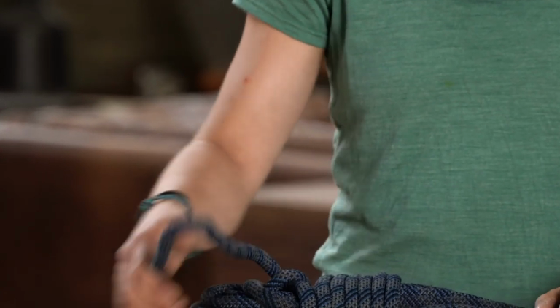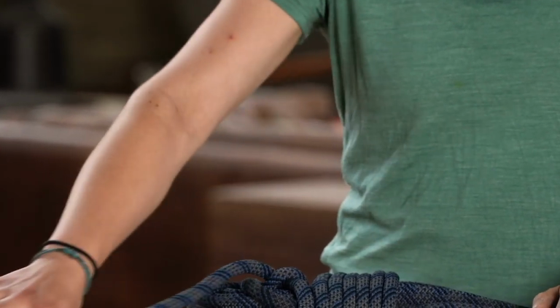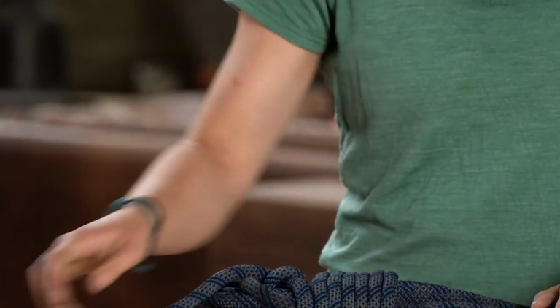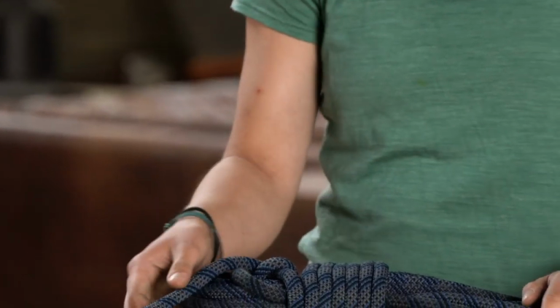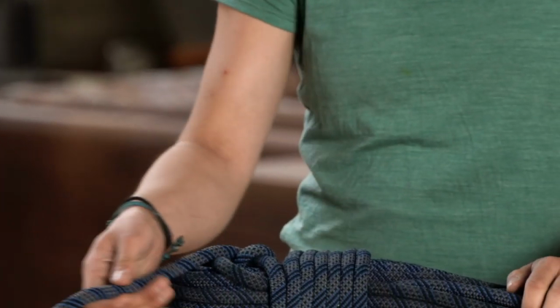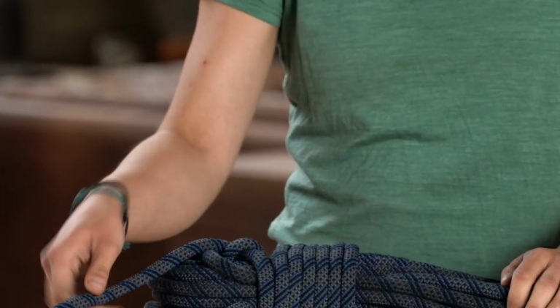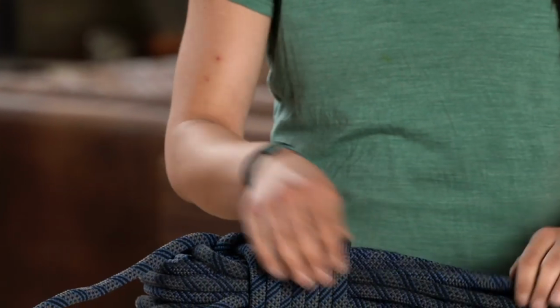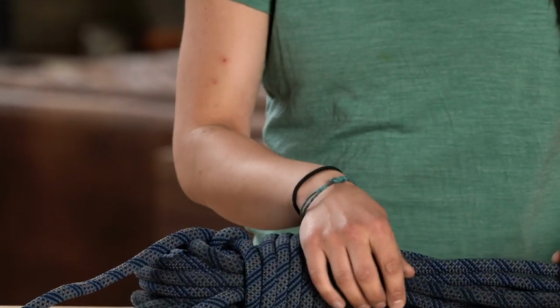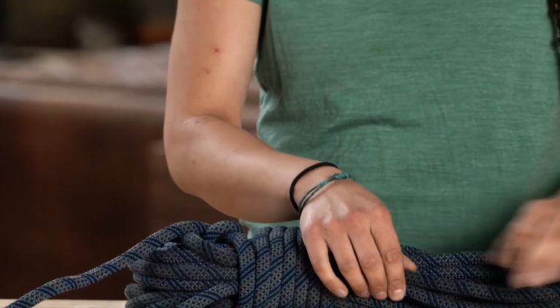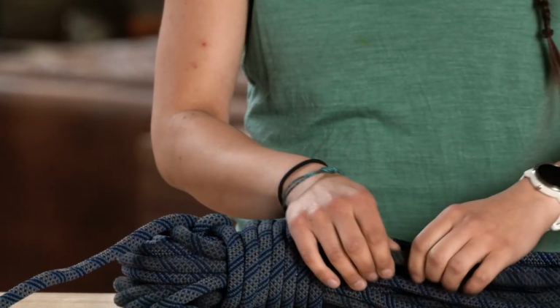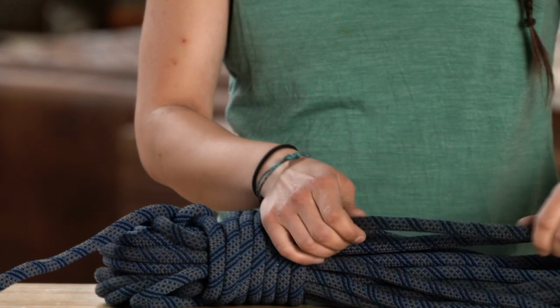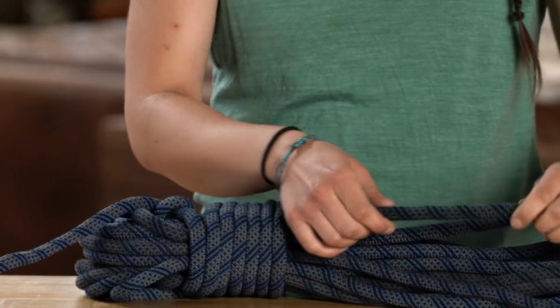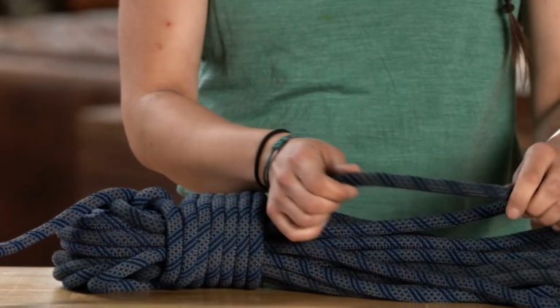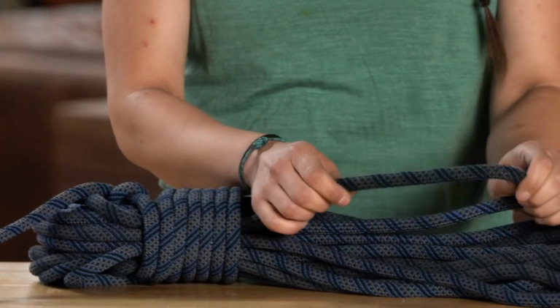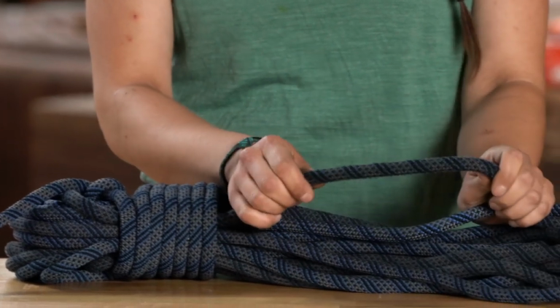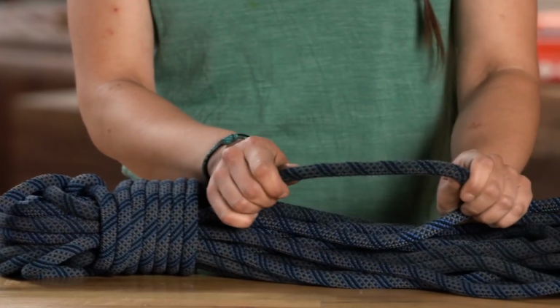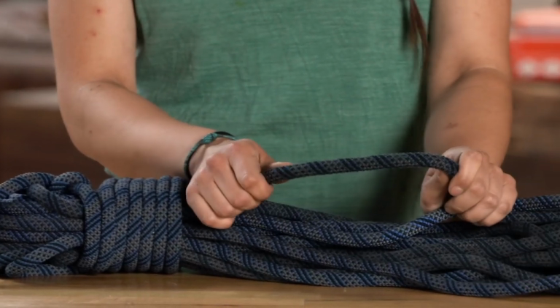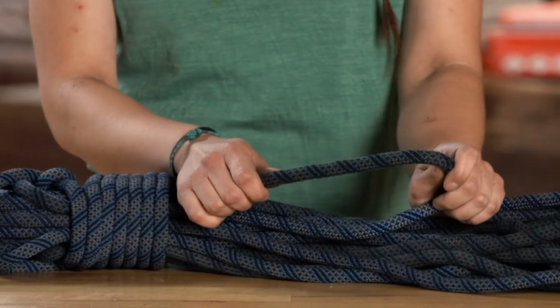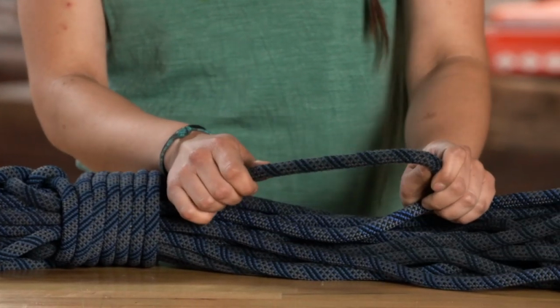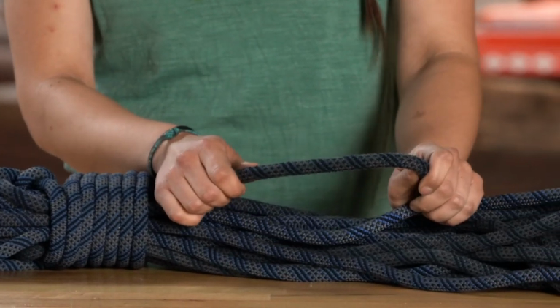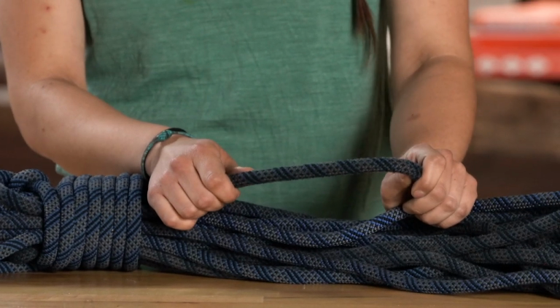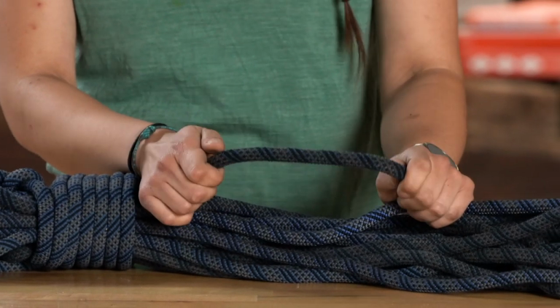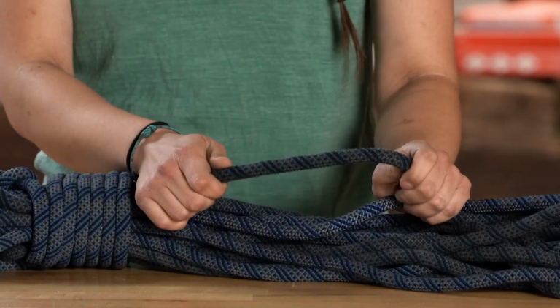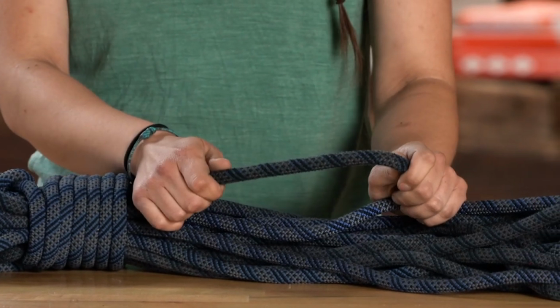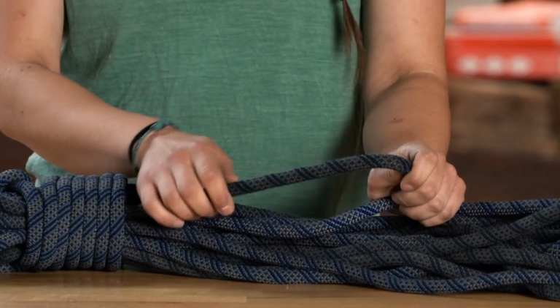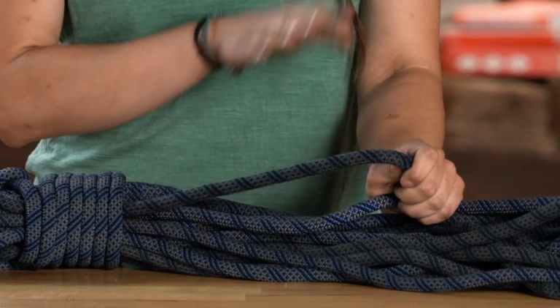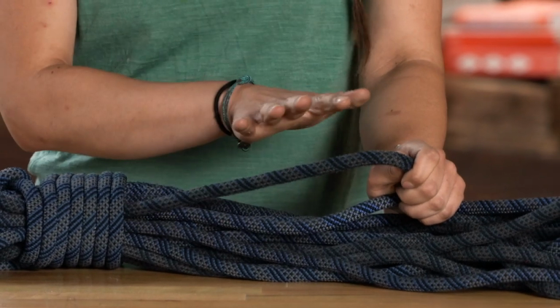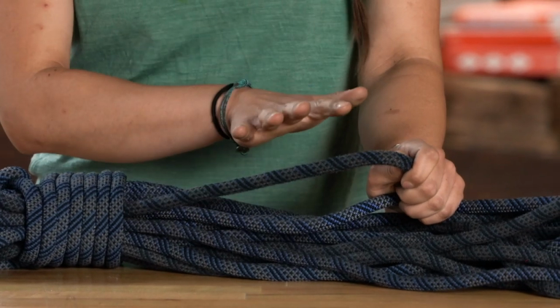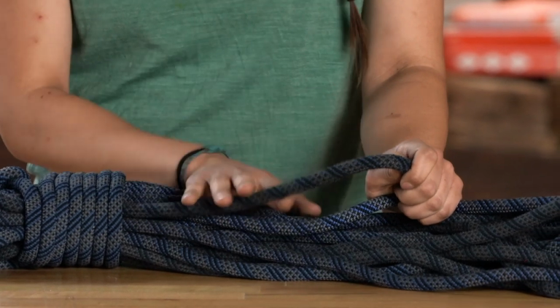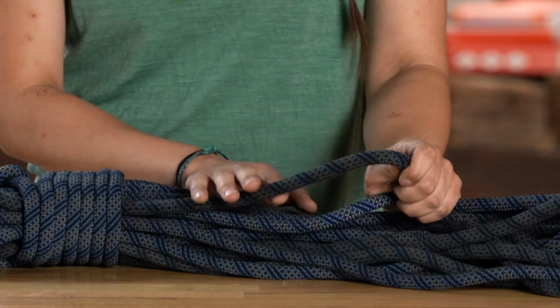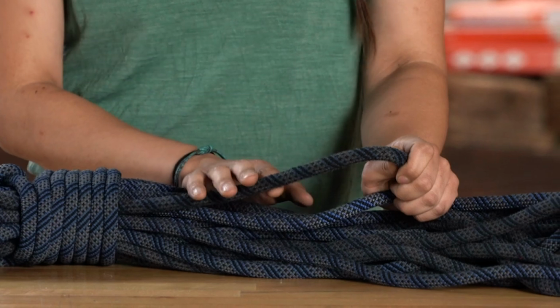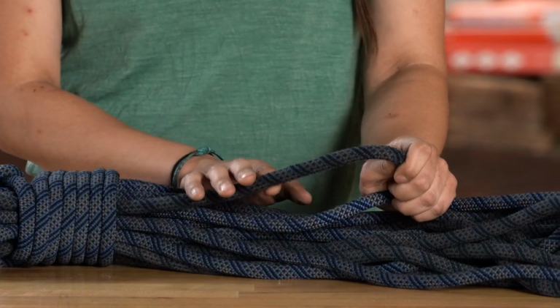You're also looking for areas of extreme fuzziness along your rope. Sections like this might indicate that the rope is starting to wear out, so you'll want to watch these areas closely.